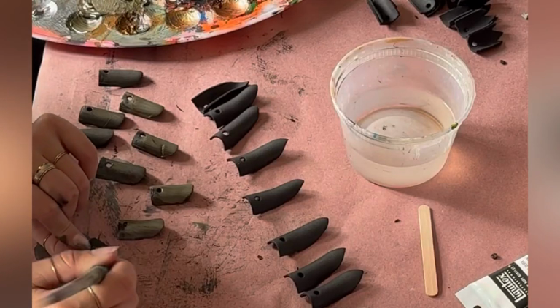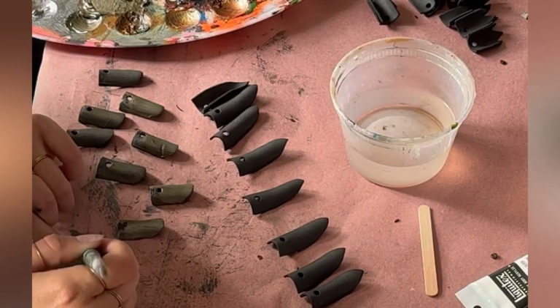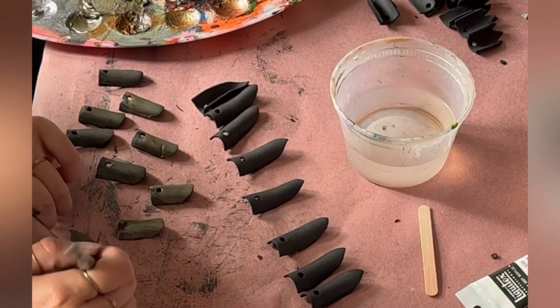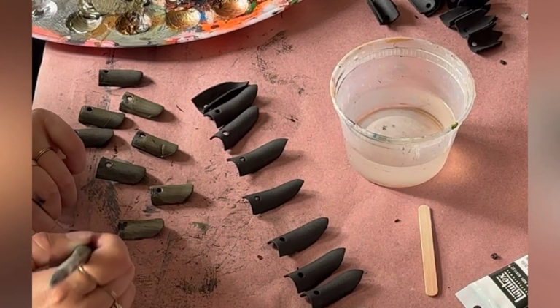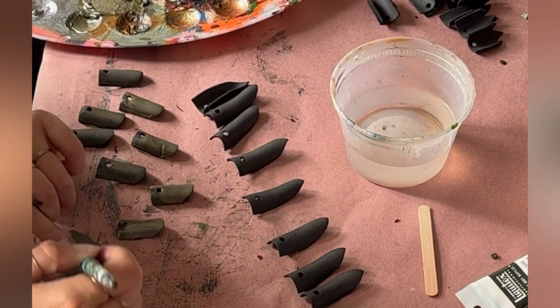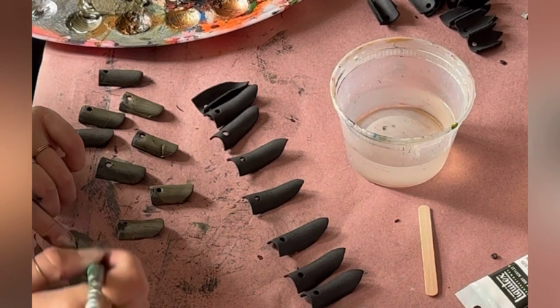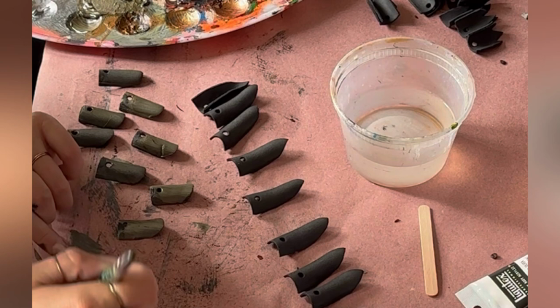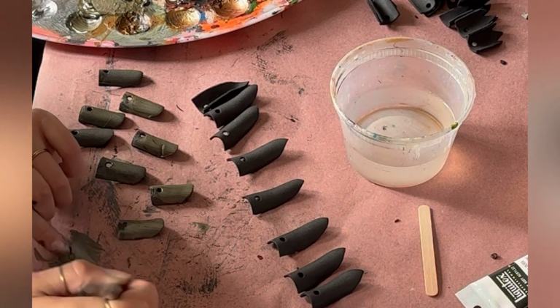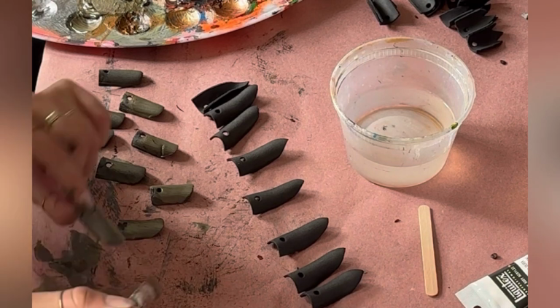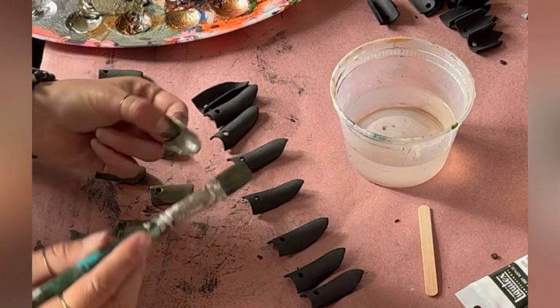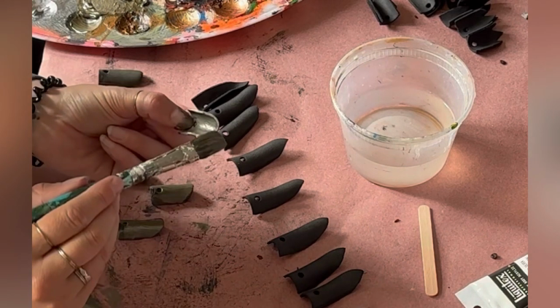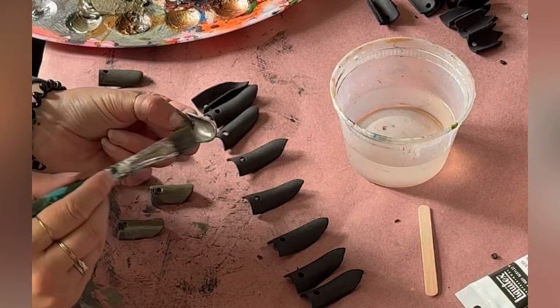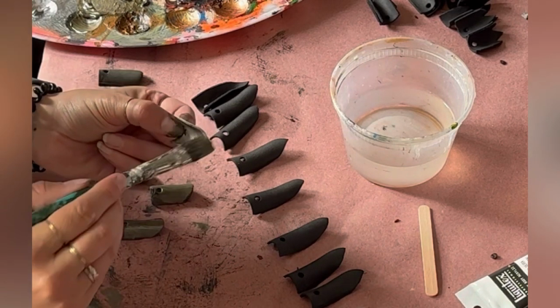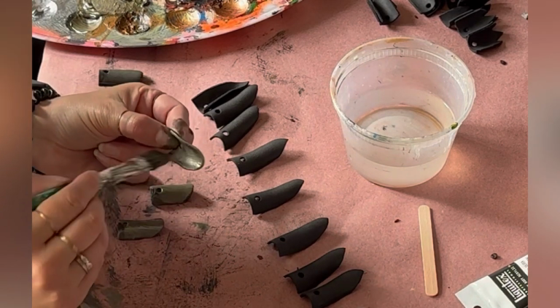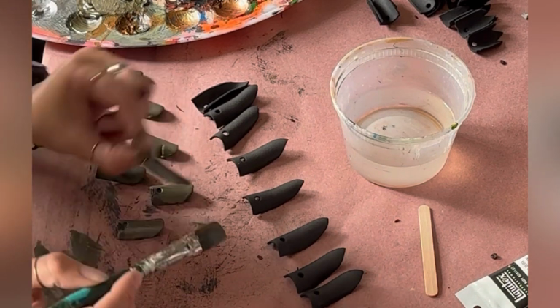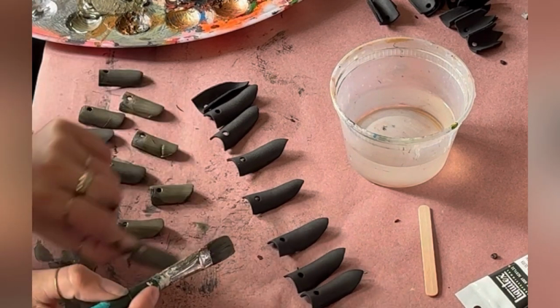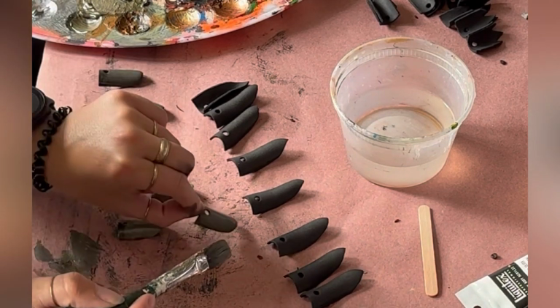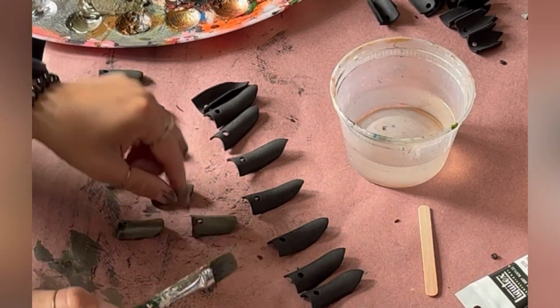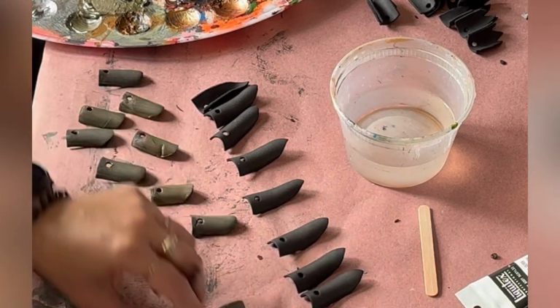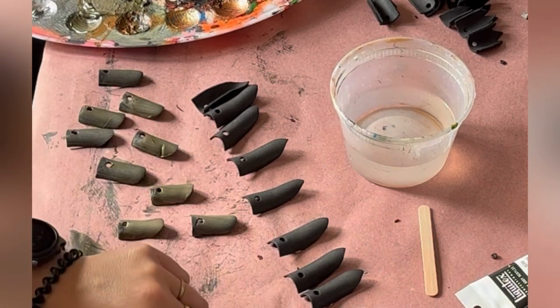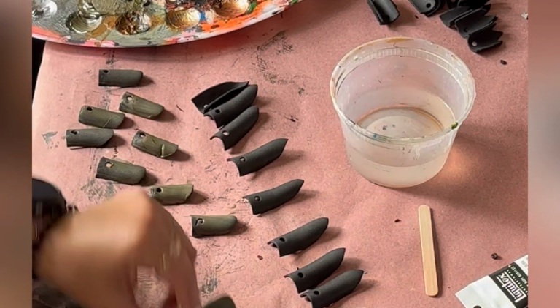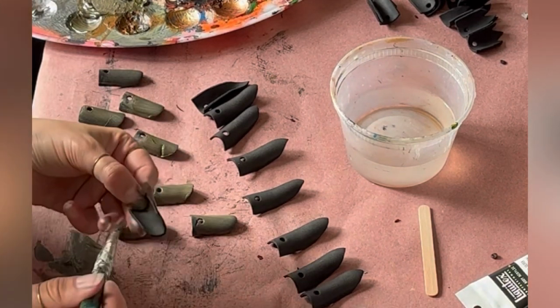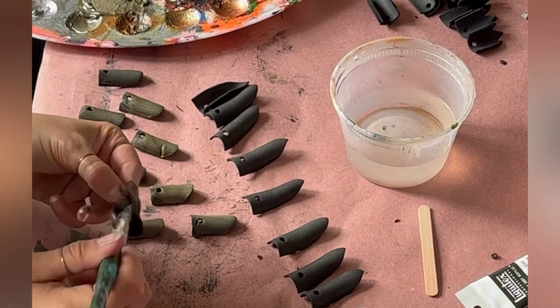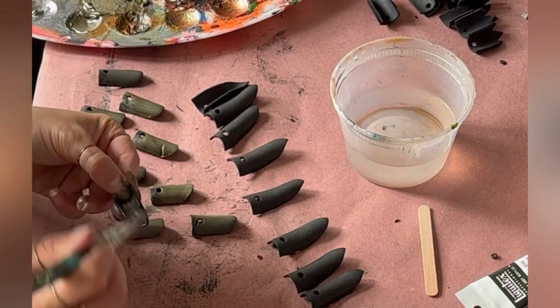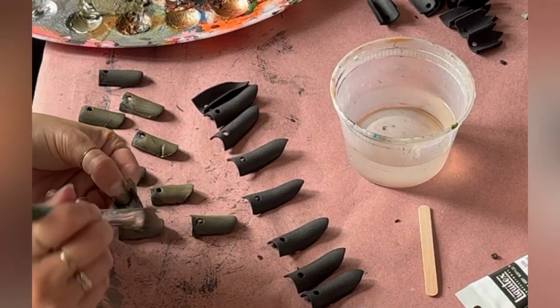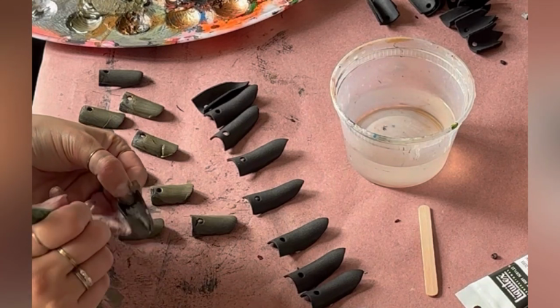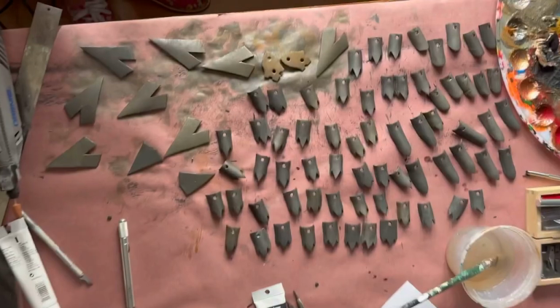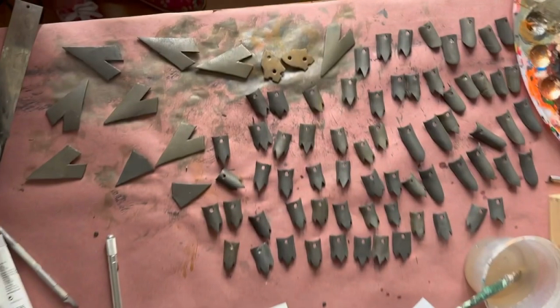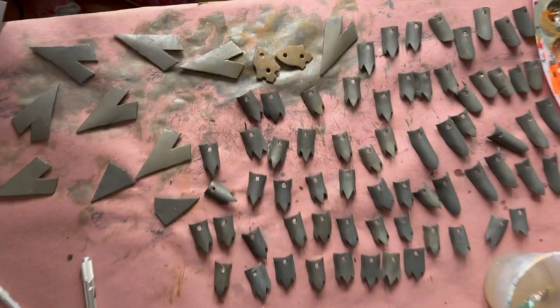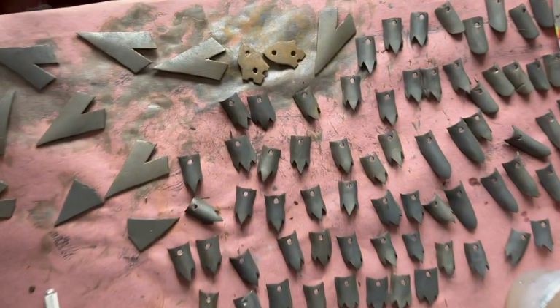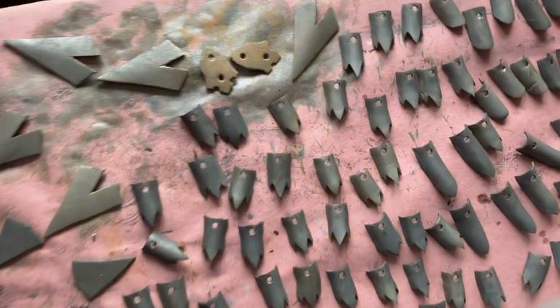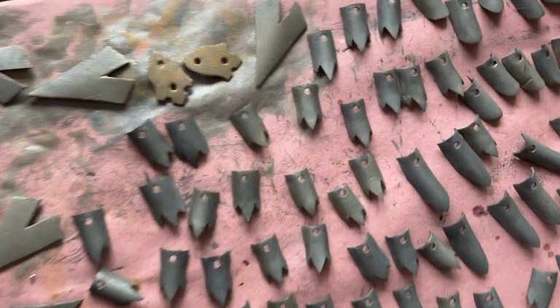After all 78 finger pieces were cut and shaped, I began painting them individually, careful to get all of the edges, so that way I didn't have to worry about gaps in my paint job once I started assembling.